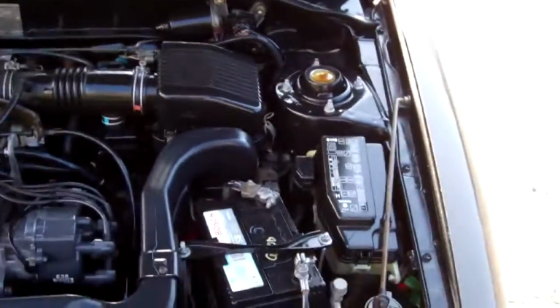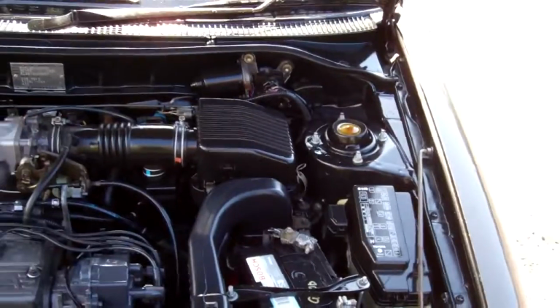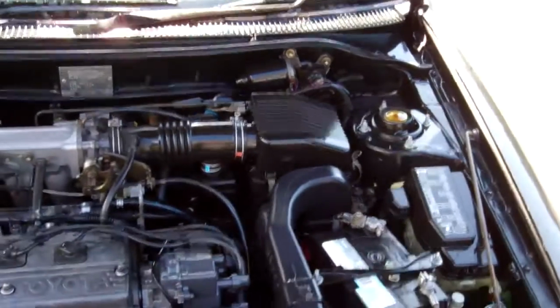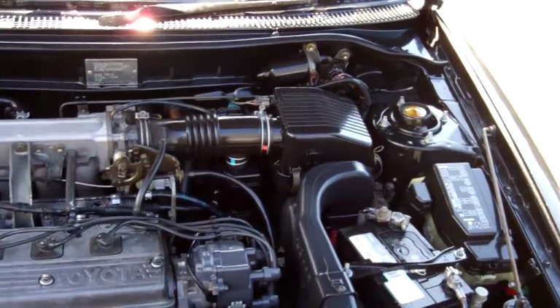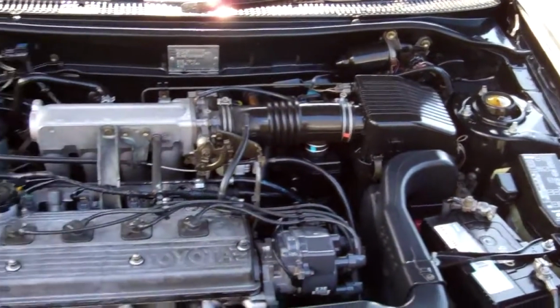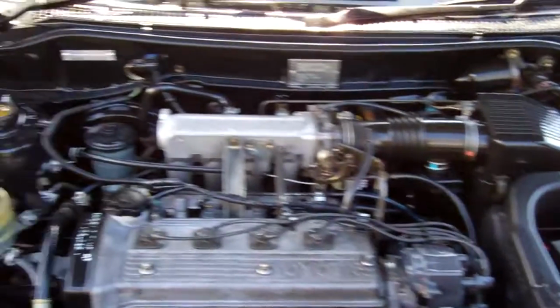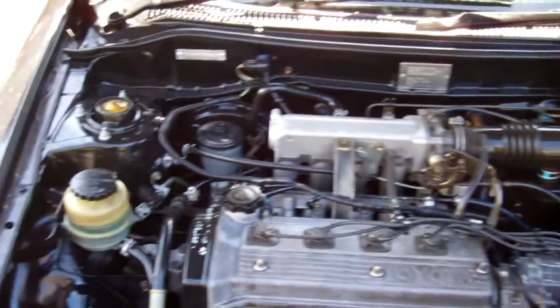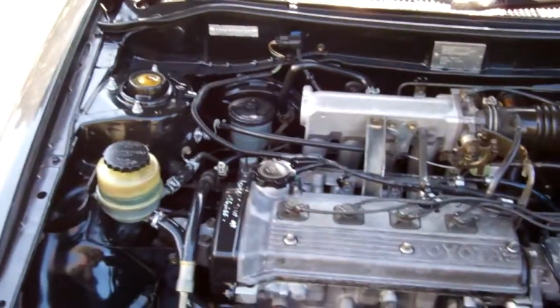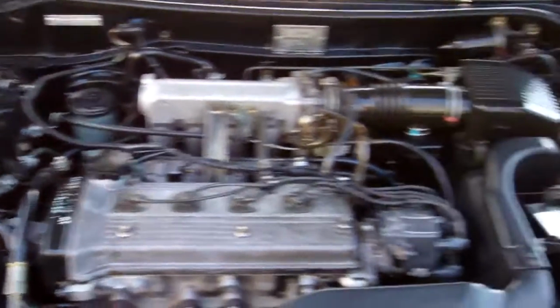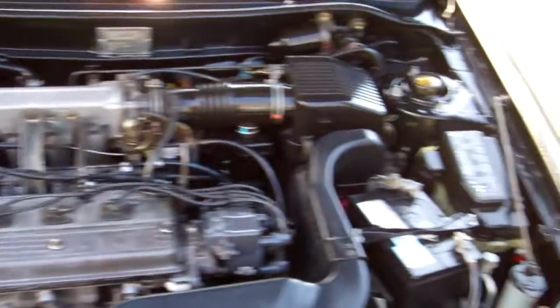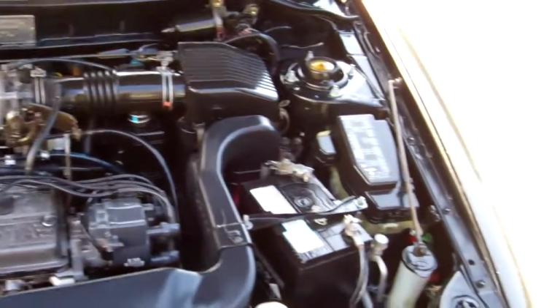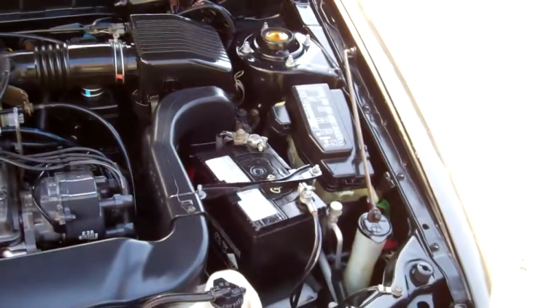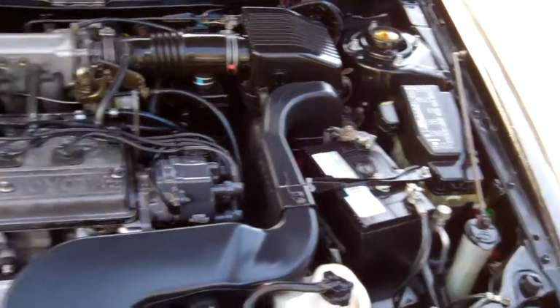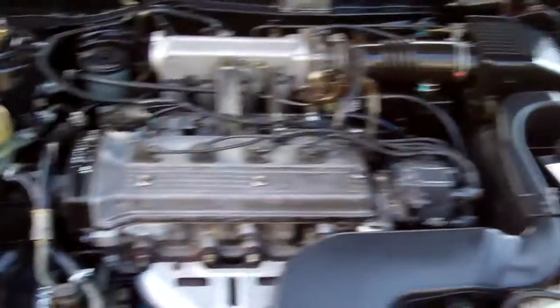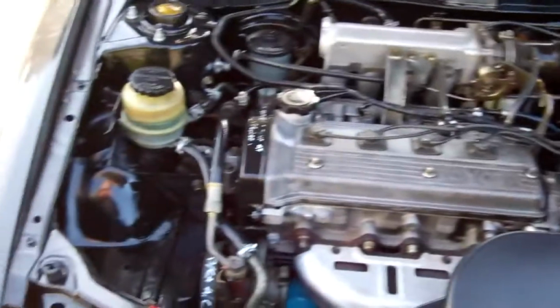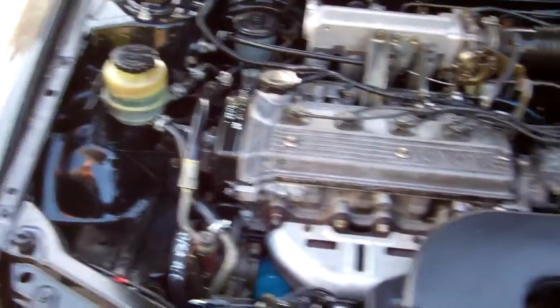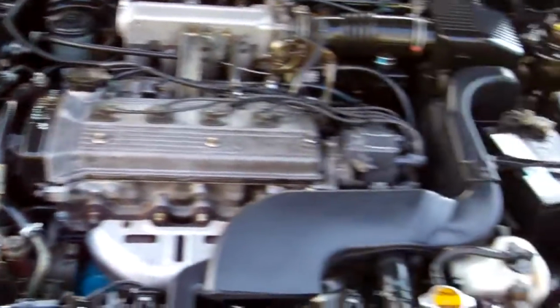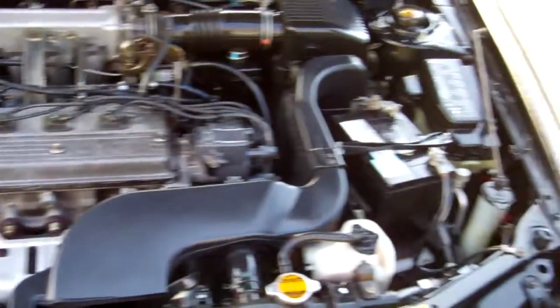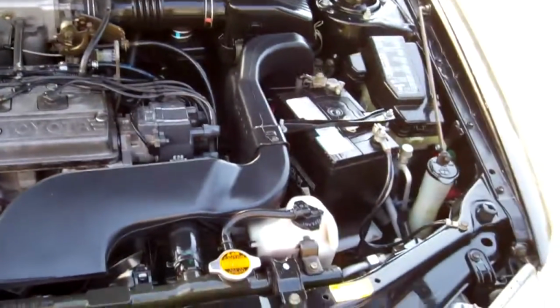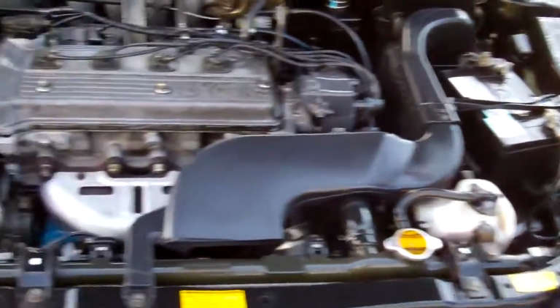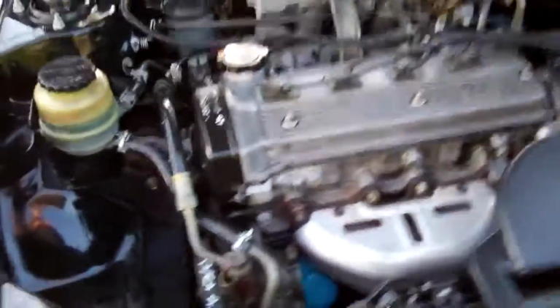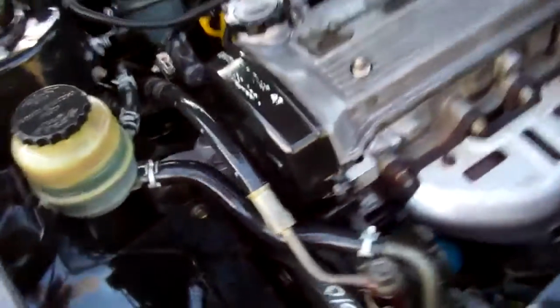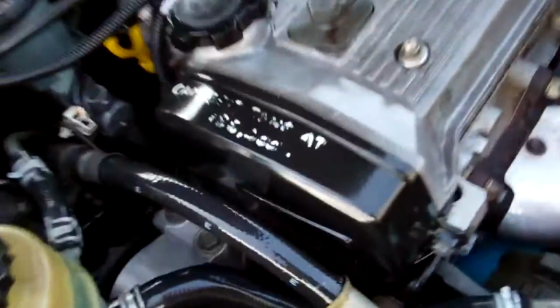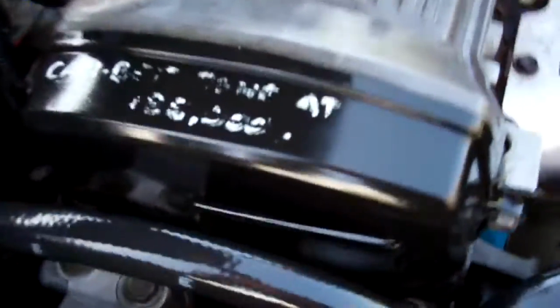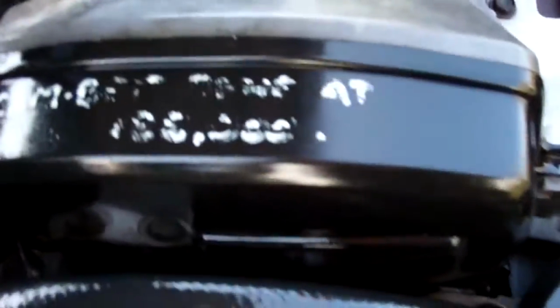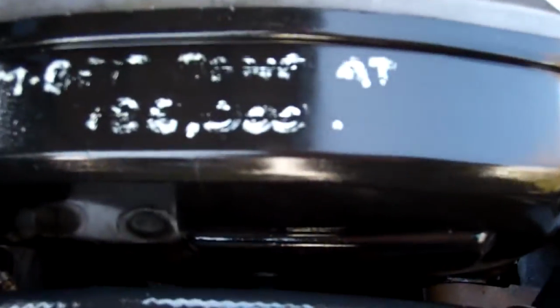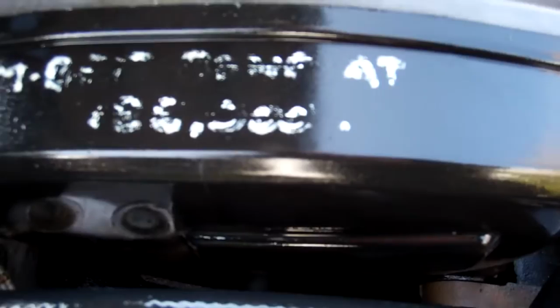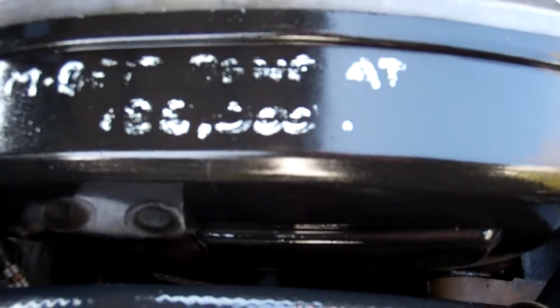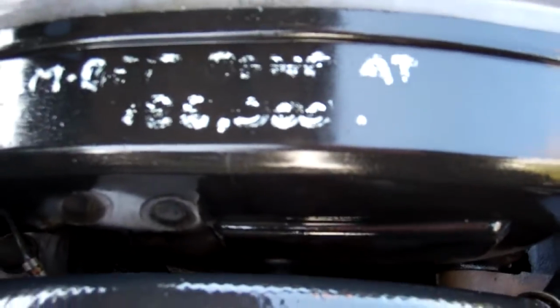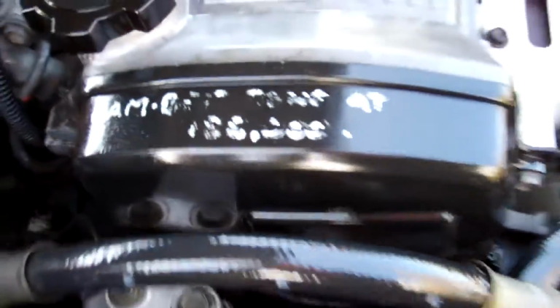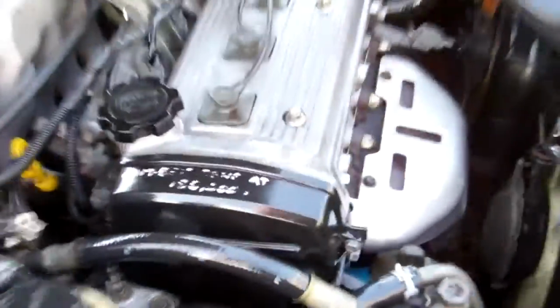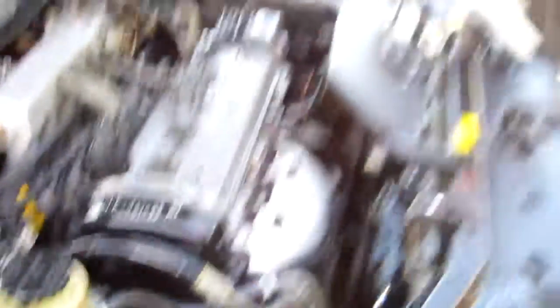Here we have your 1.3 litre Toyota engine — economical to run. You can see there the cam belt was replaced at 186,000 kilometres.